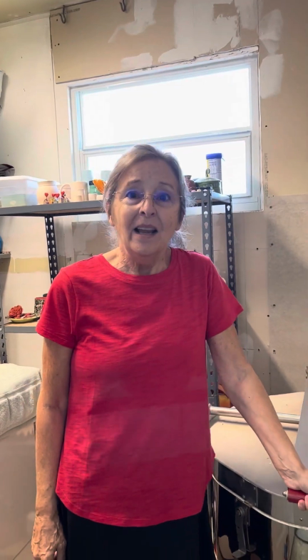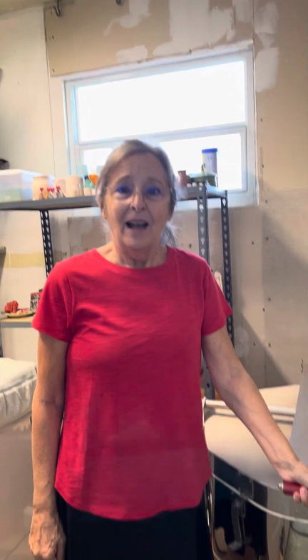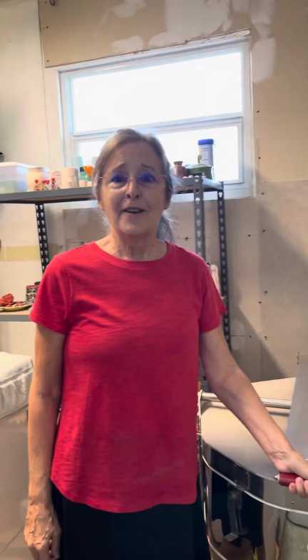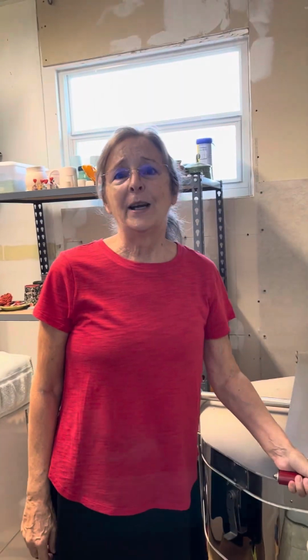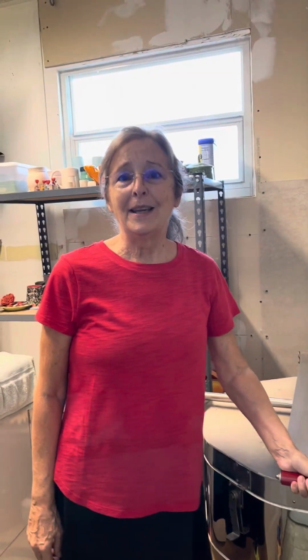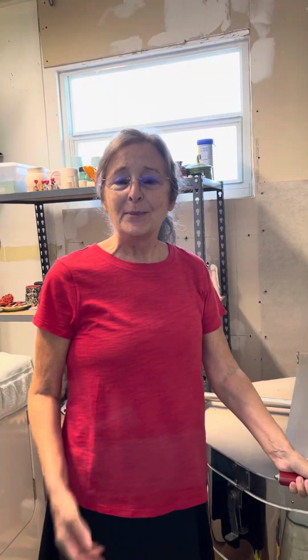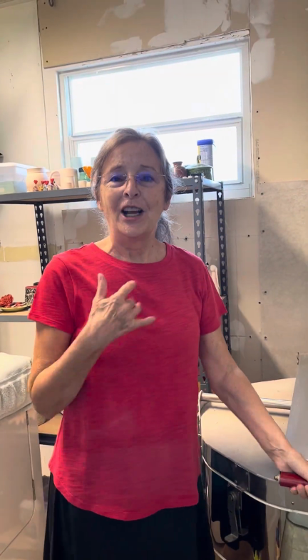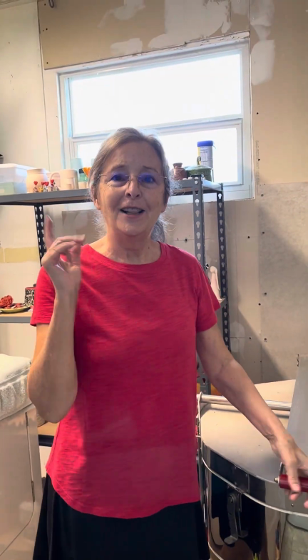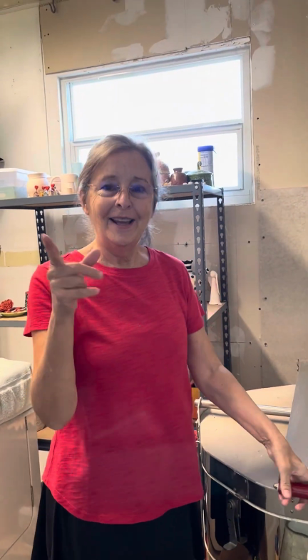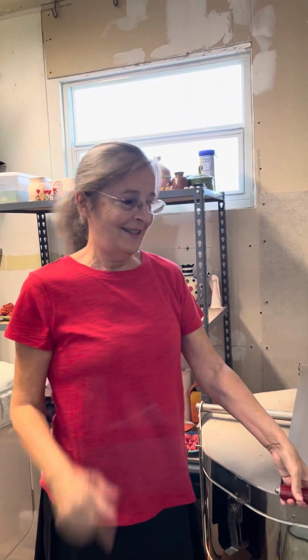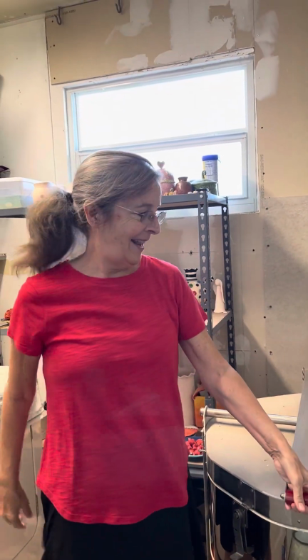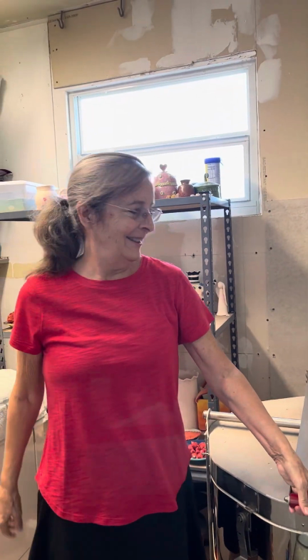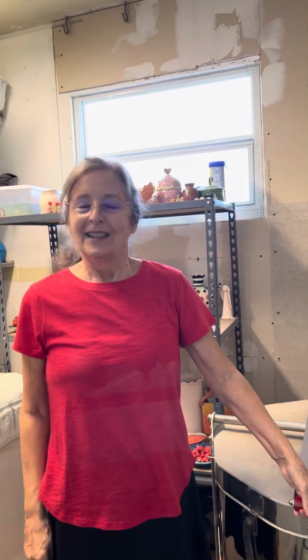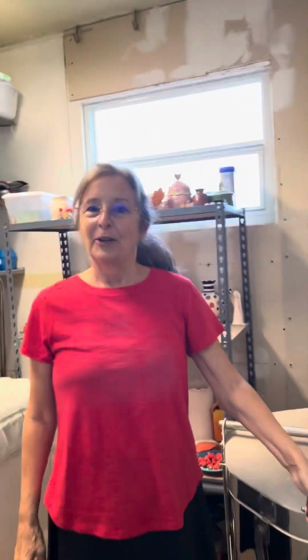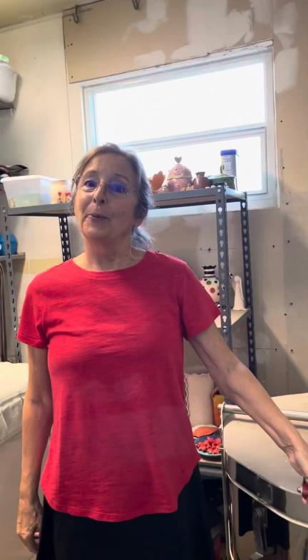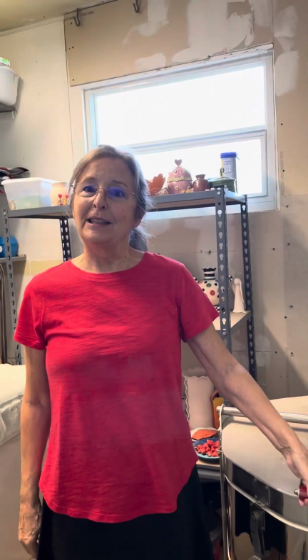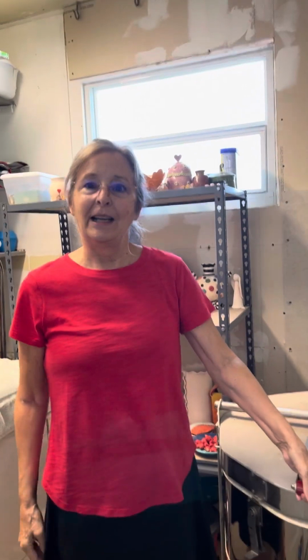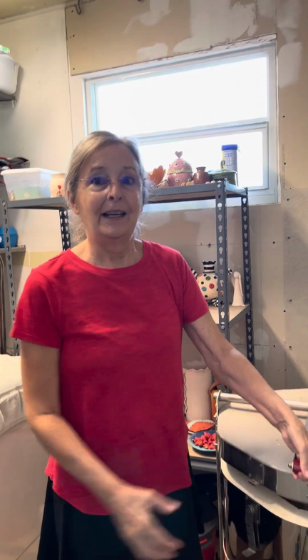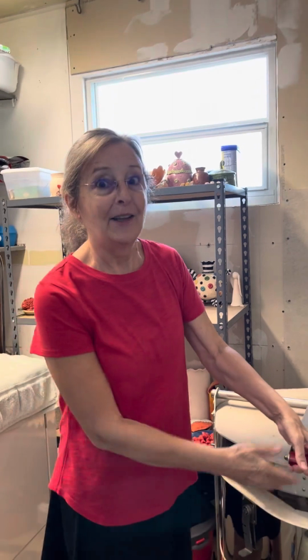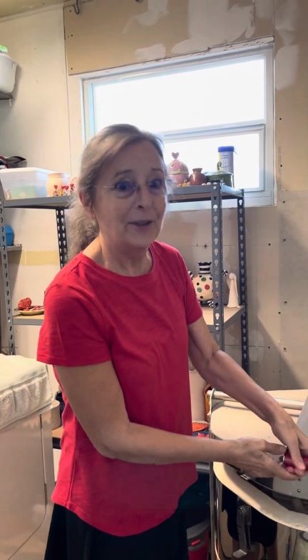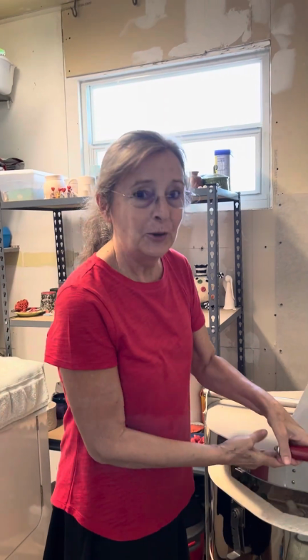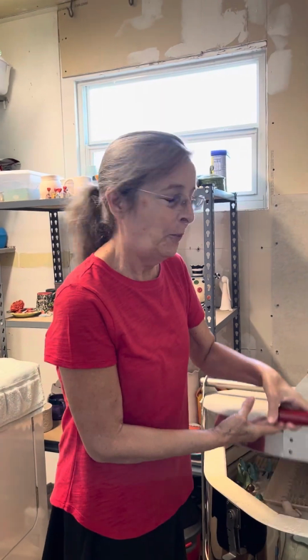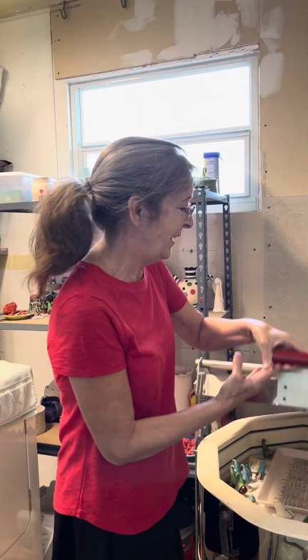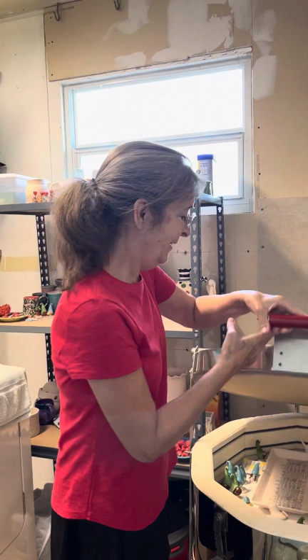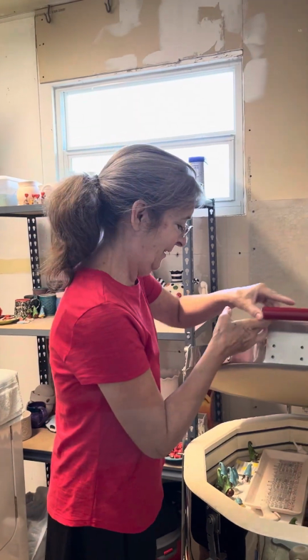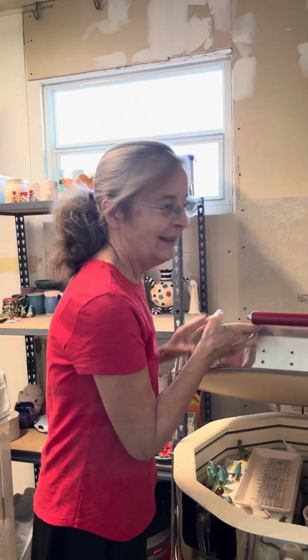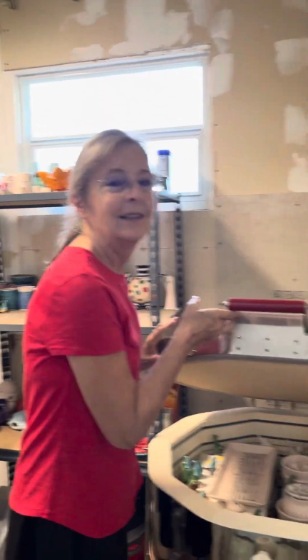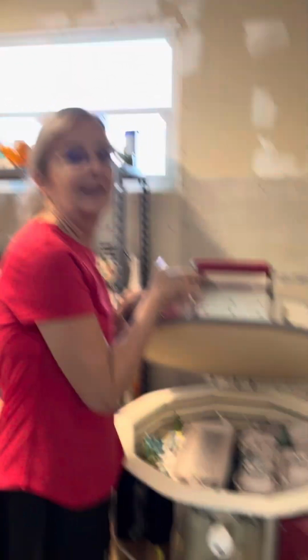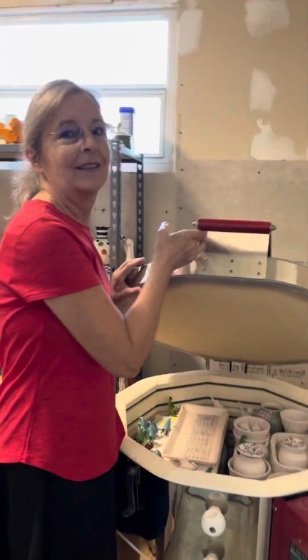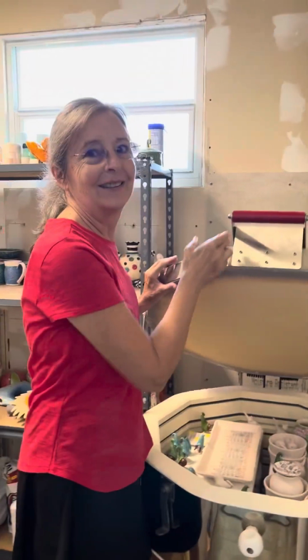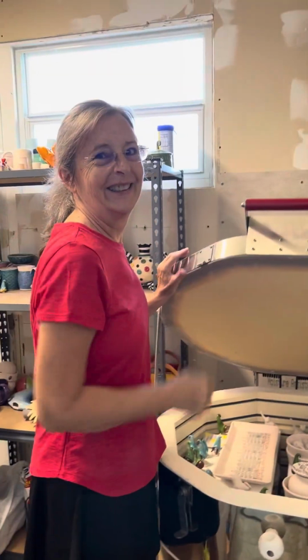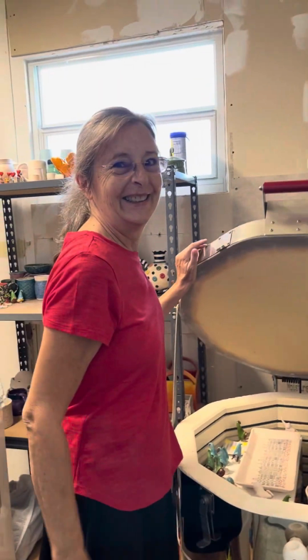Hi everybody, Michelle and Elliot here with another kiln opening. It's been a long time, I know, ladies and gentlemen.